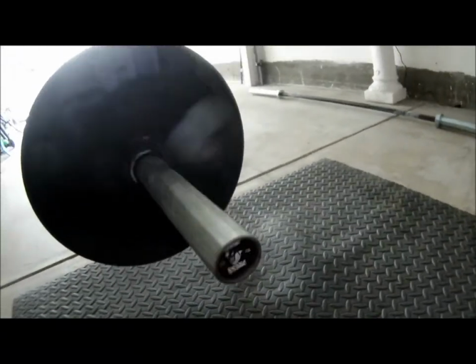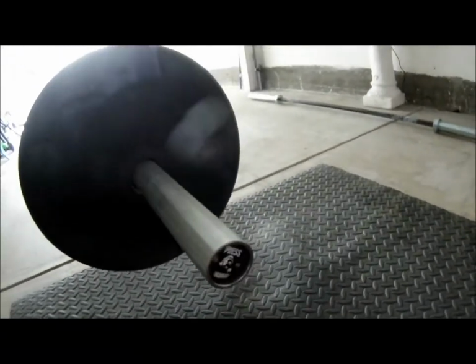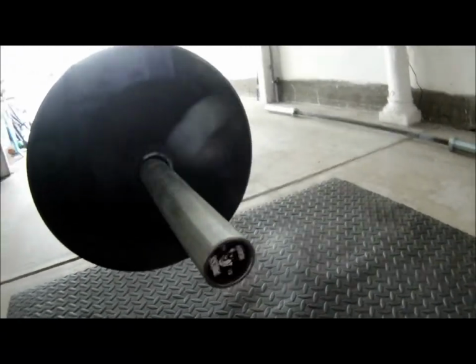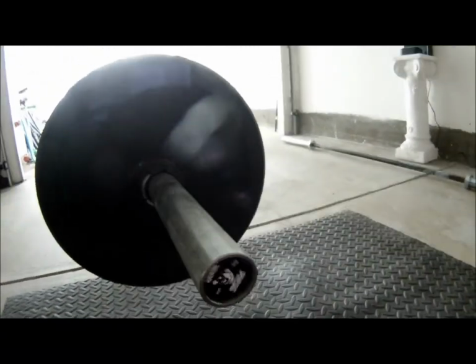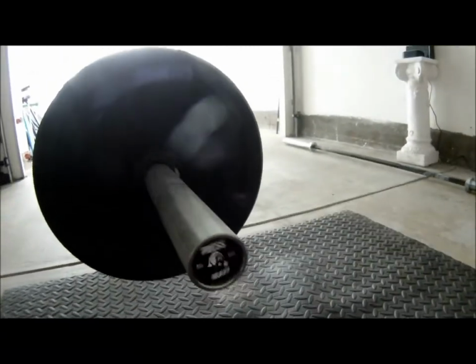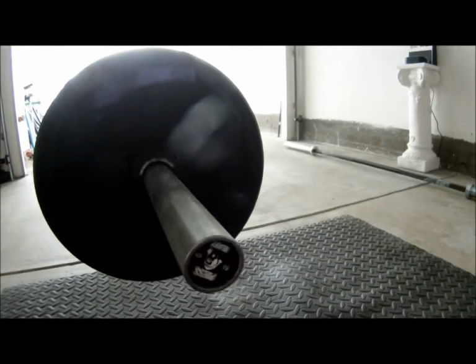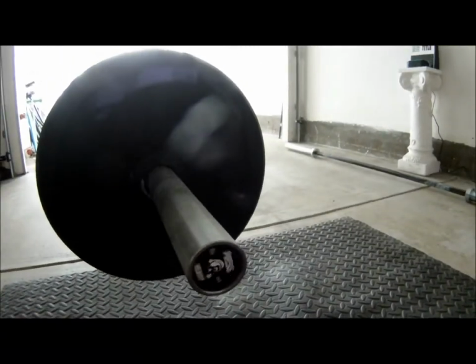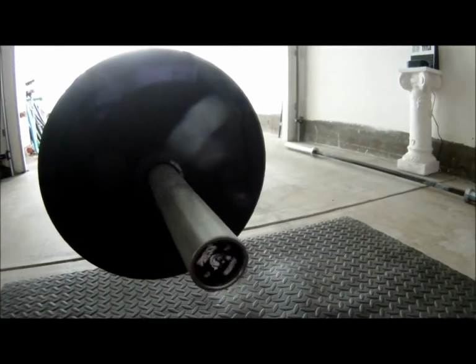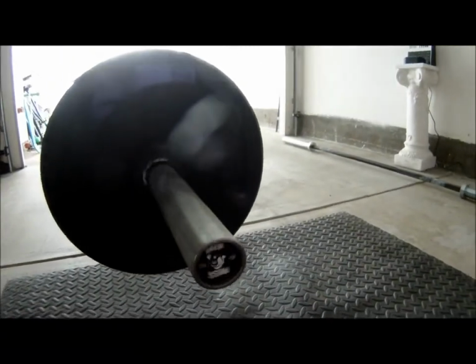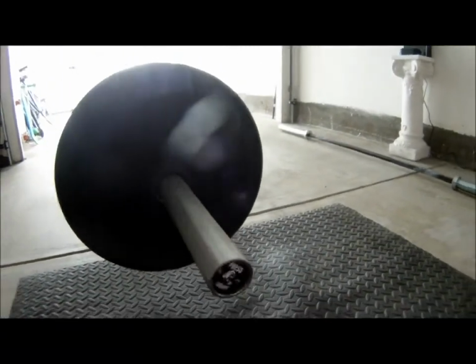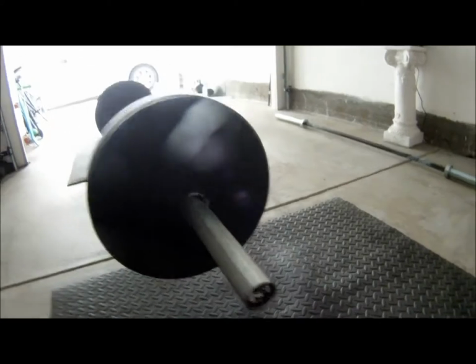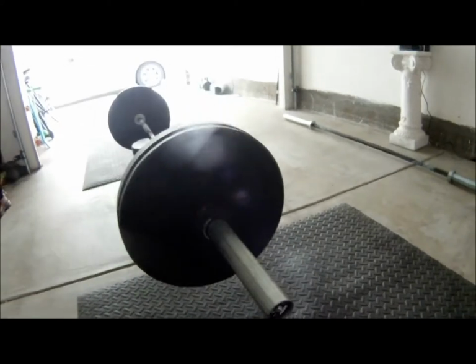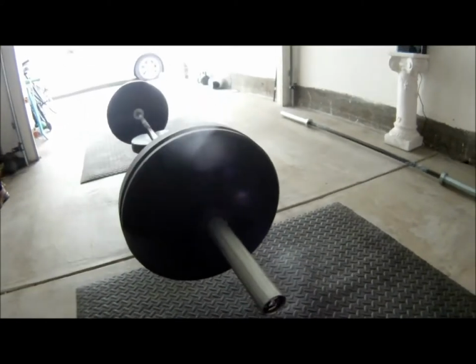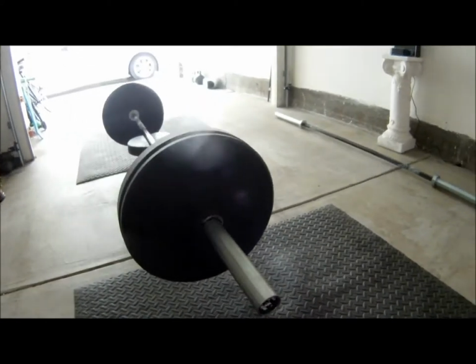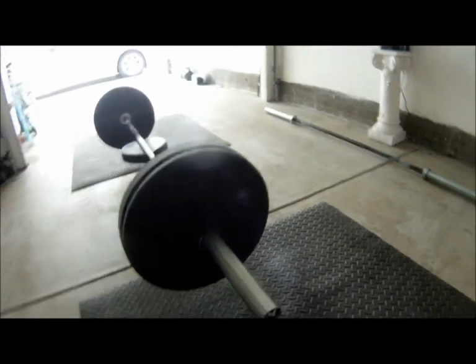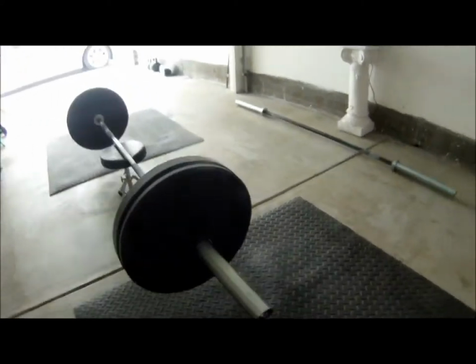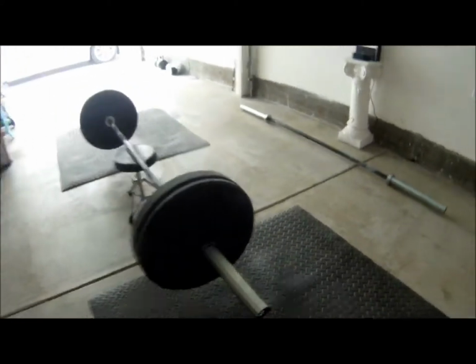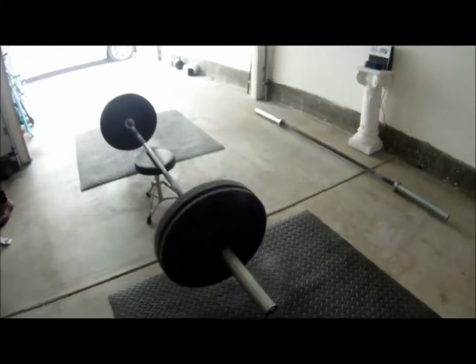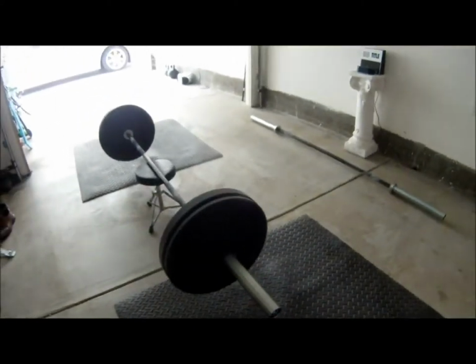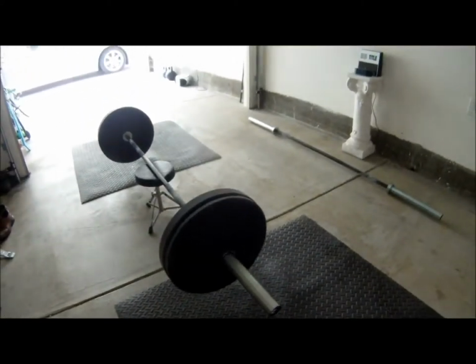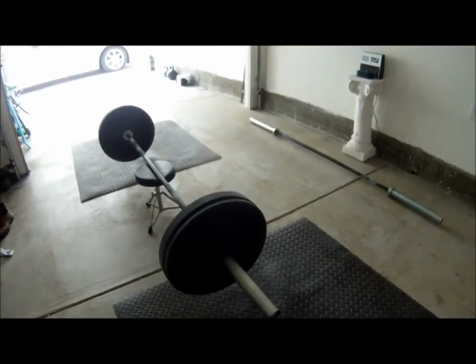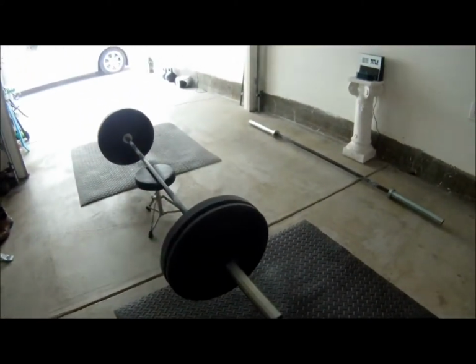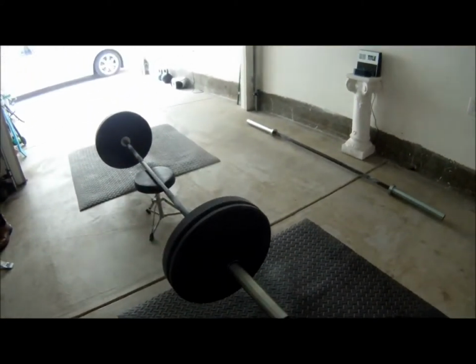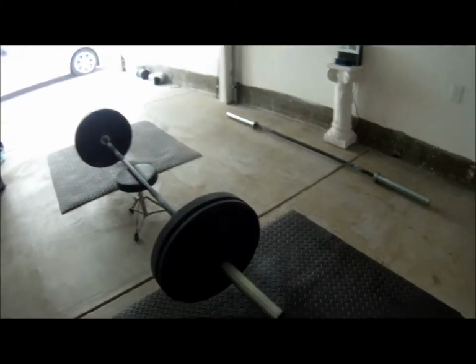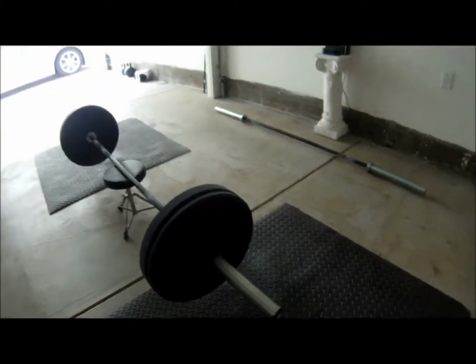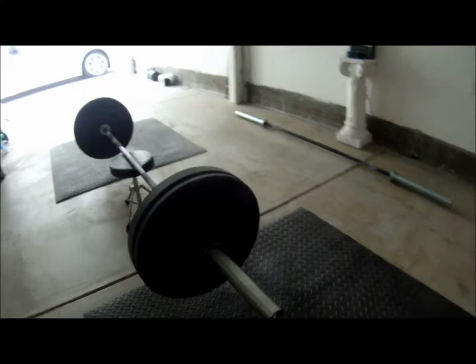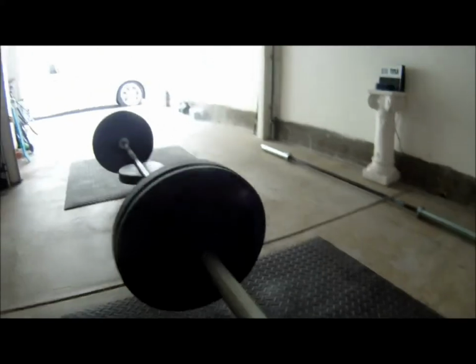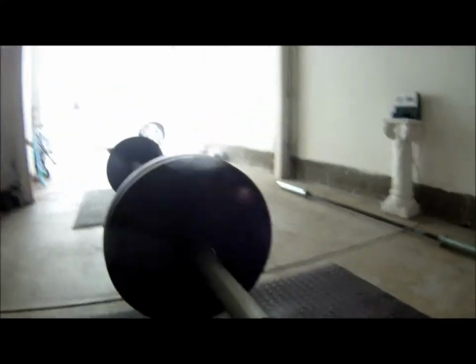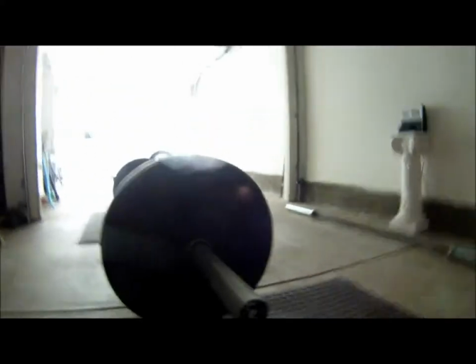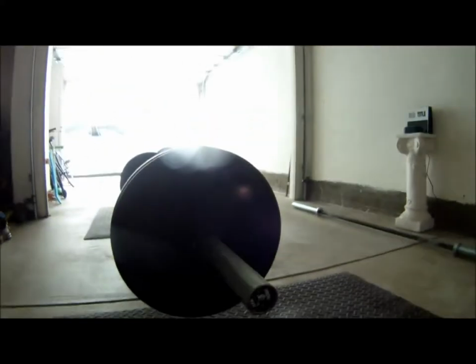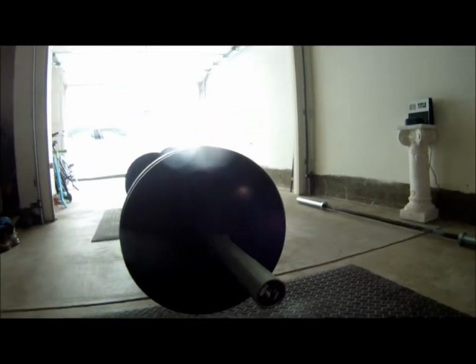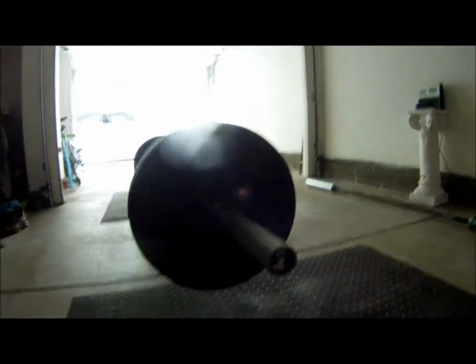This is off the hybrid bar with bronze bushings. Check out our other videos for some more specifications.